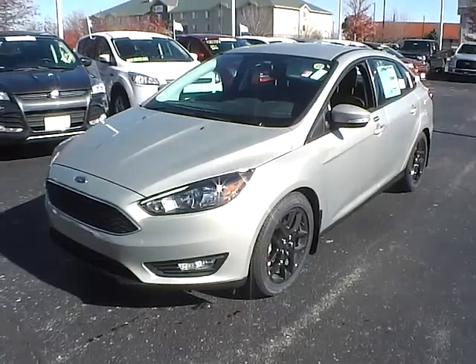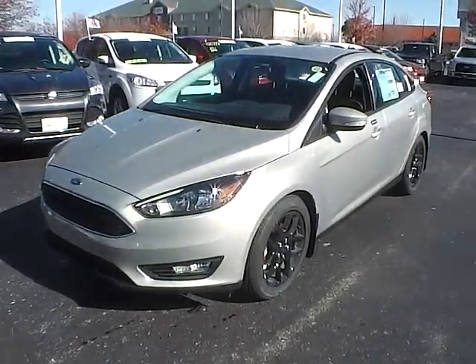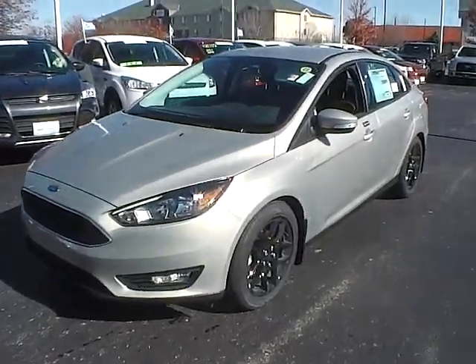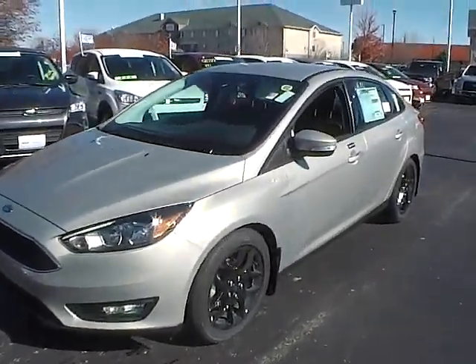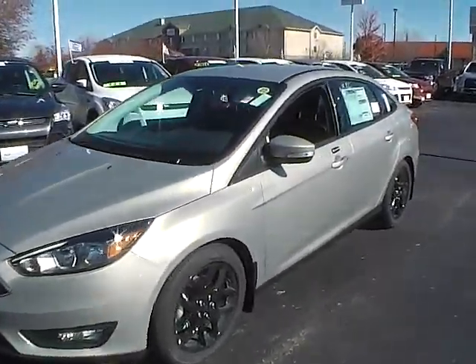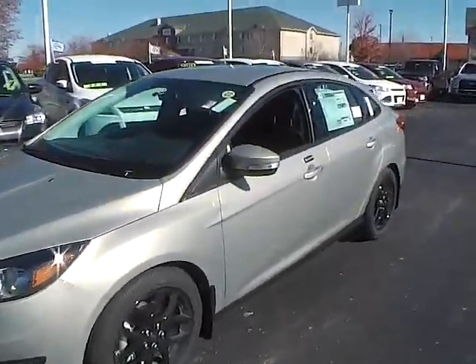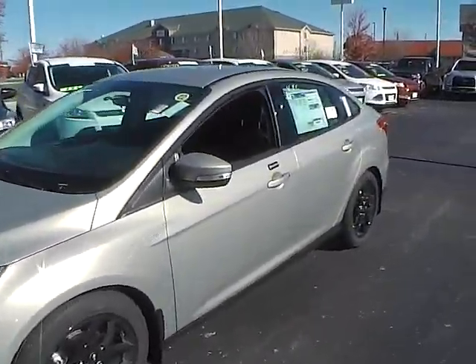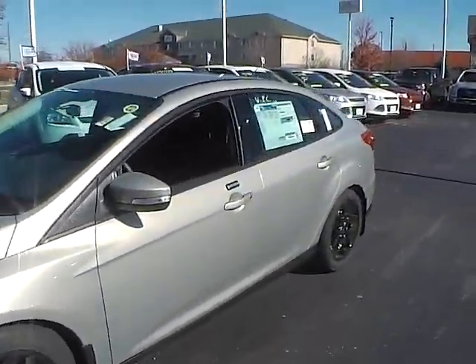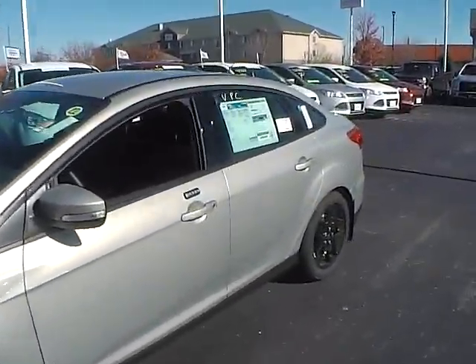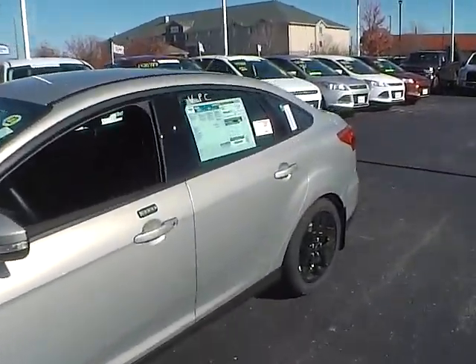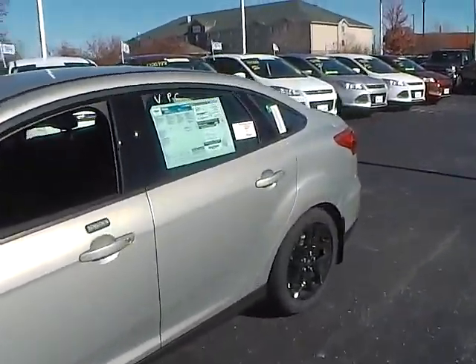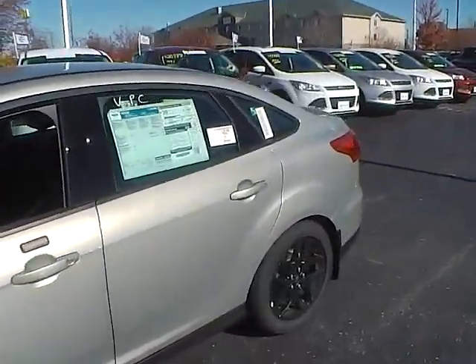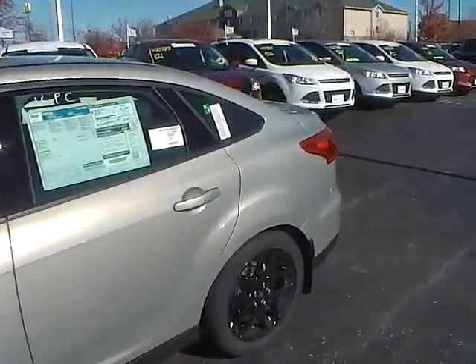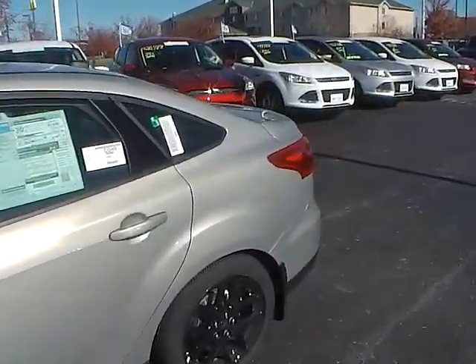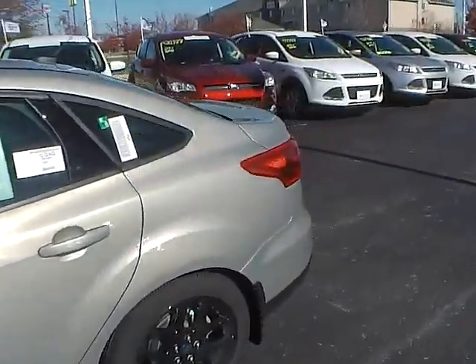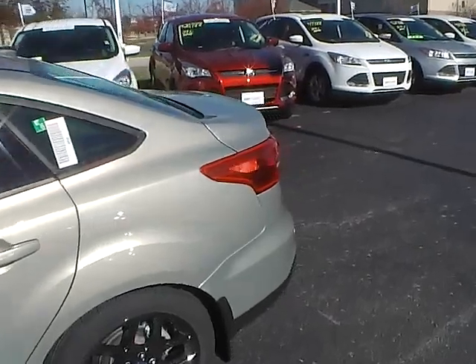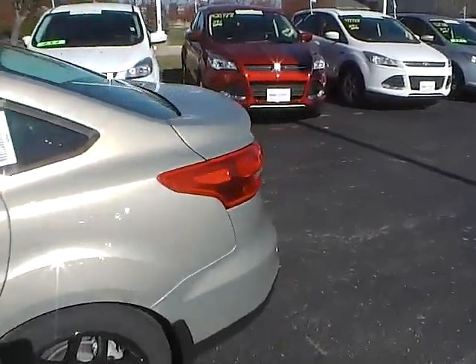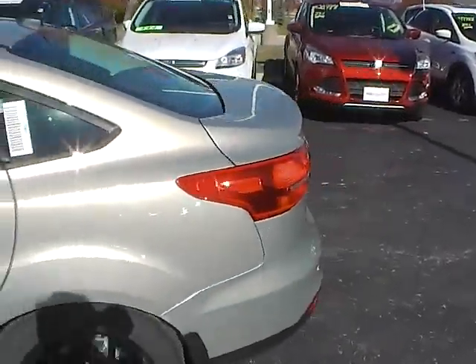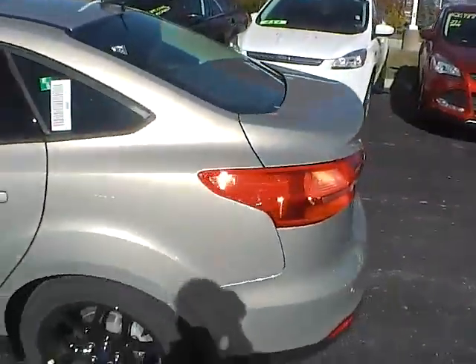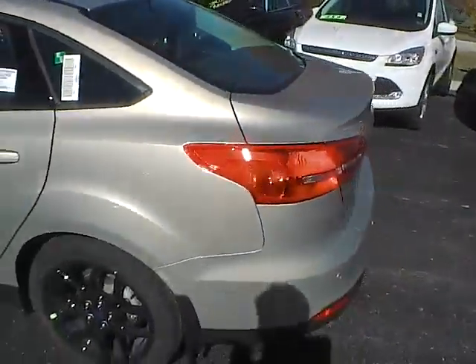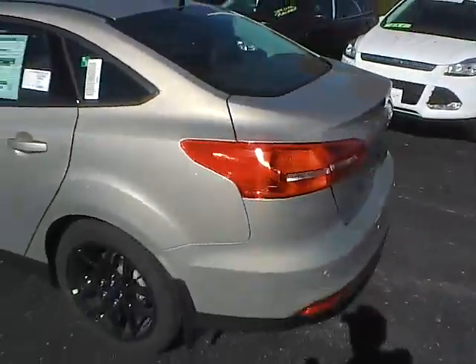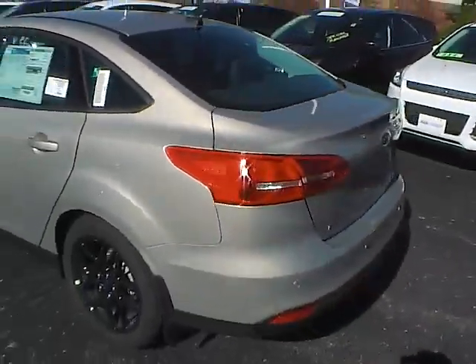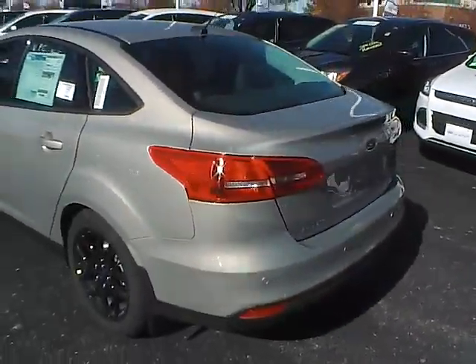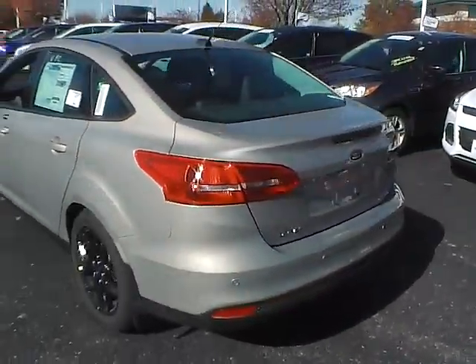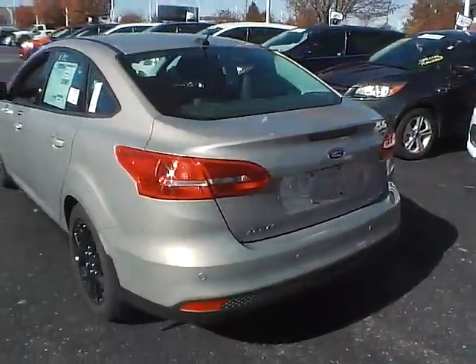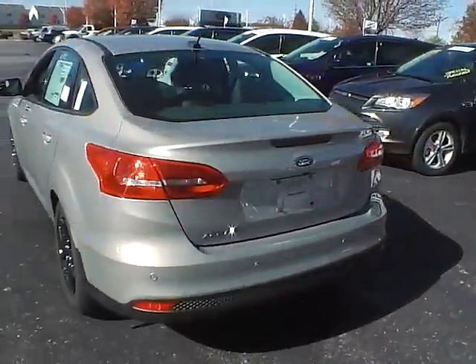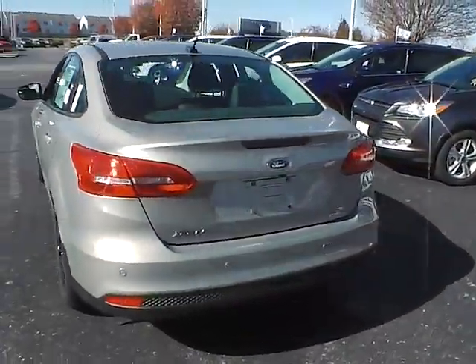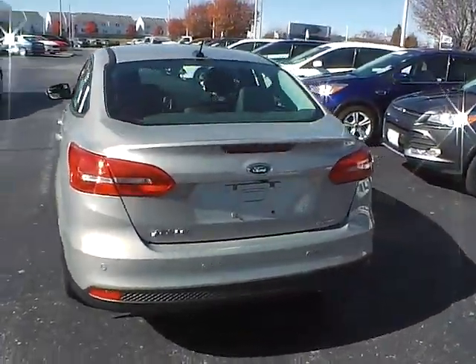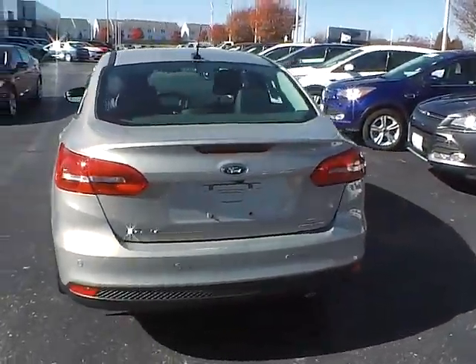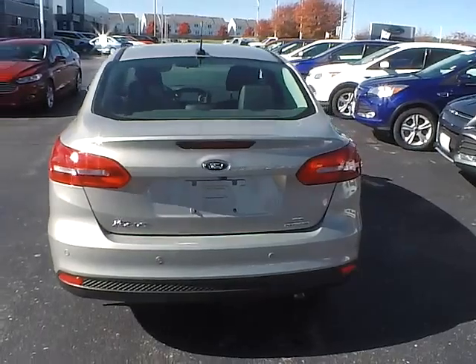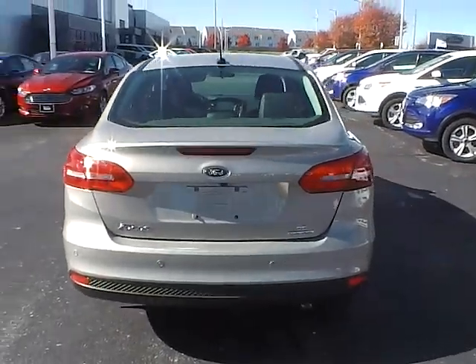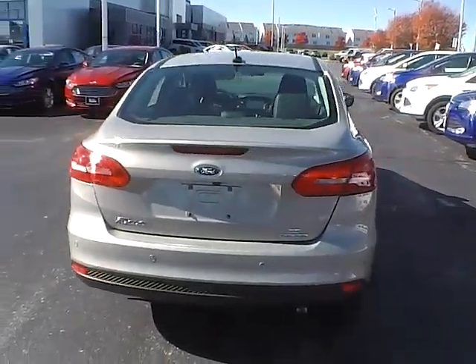Today we've got a 2016 Ford Focus SE with a tectonic exterior and a charcoal black interior. 2 liter 4 cylinder engine with an automatic transmission.